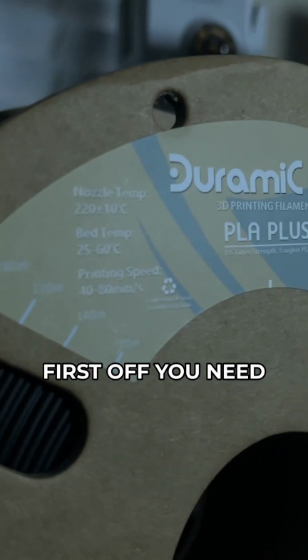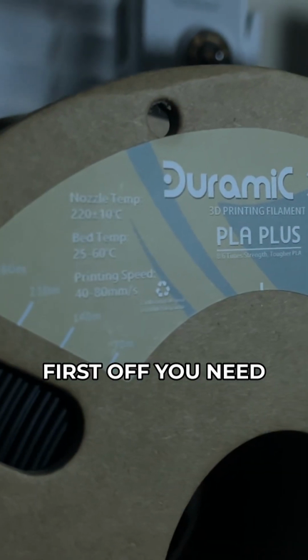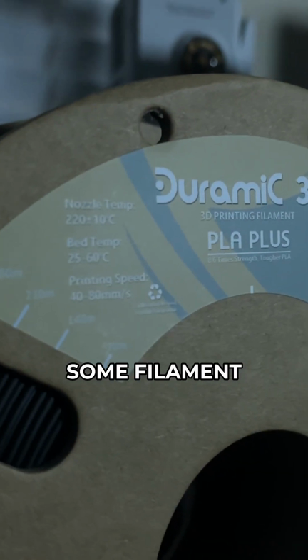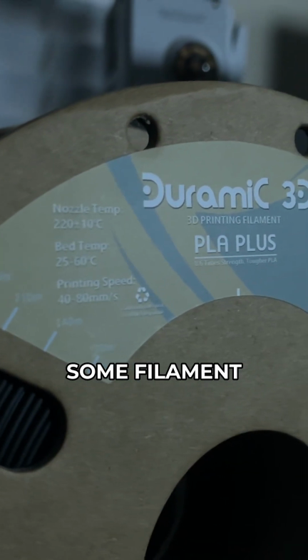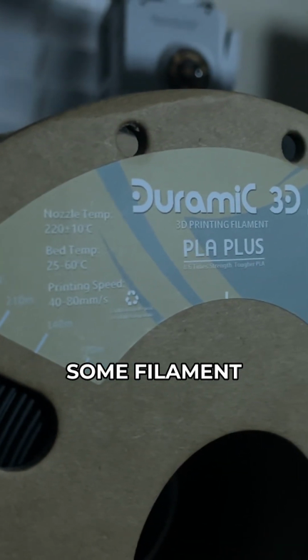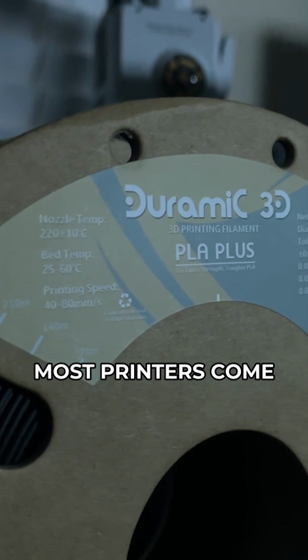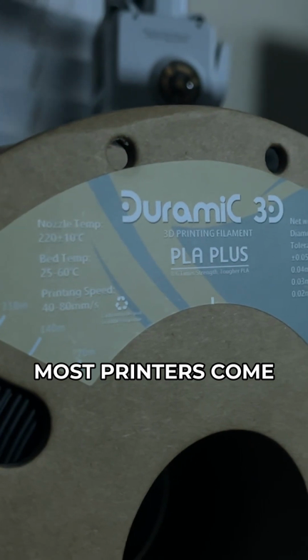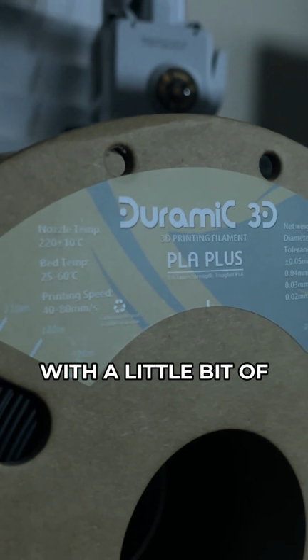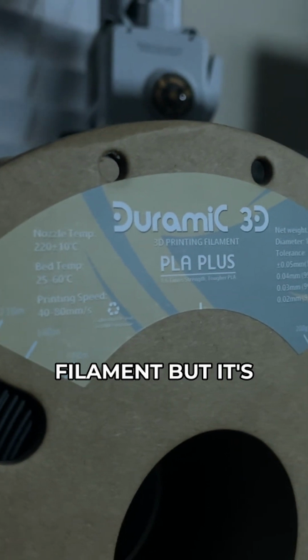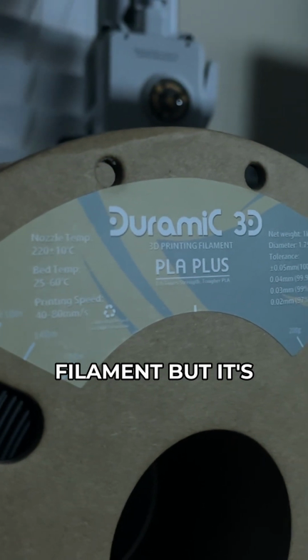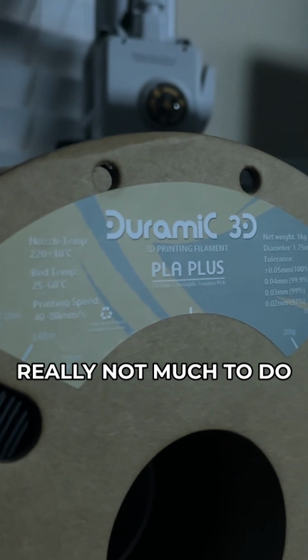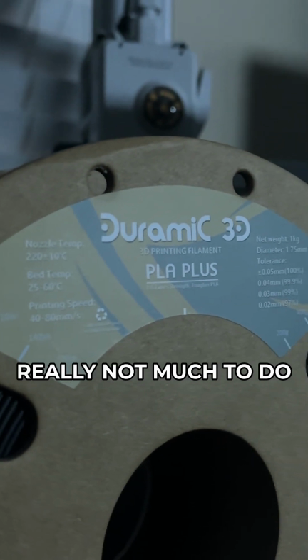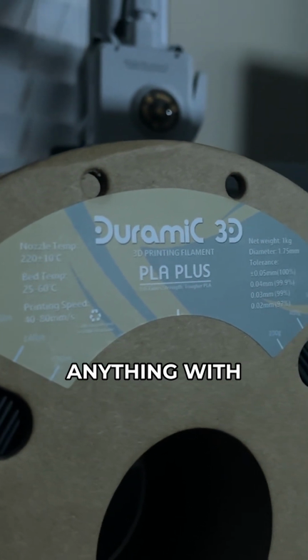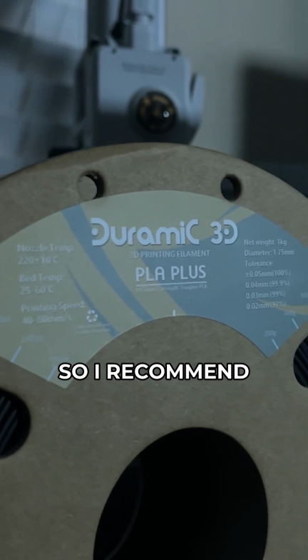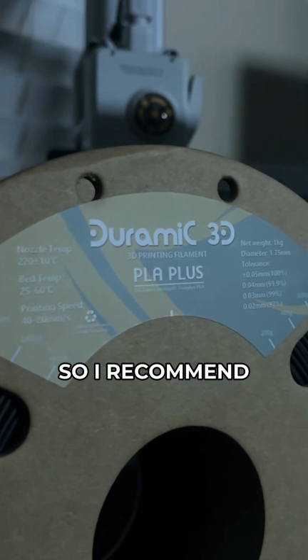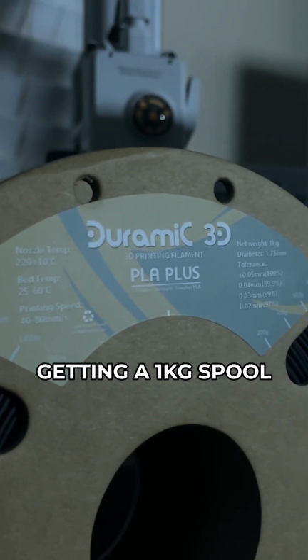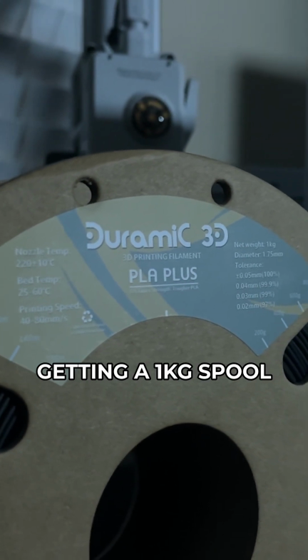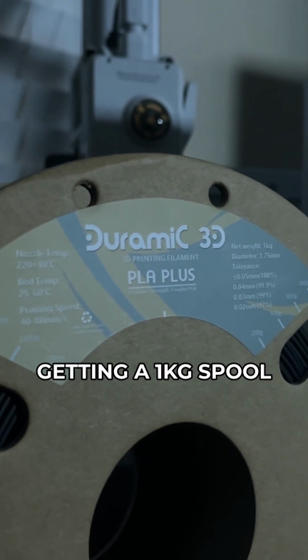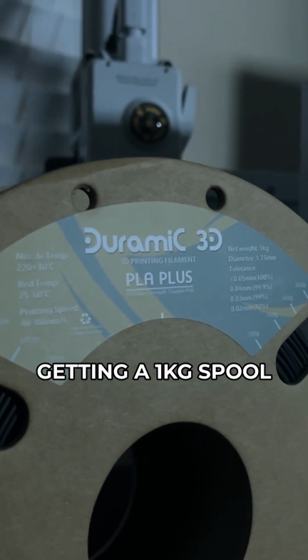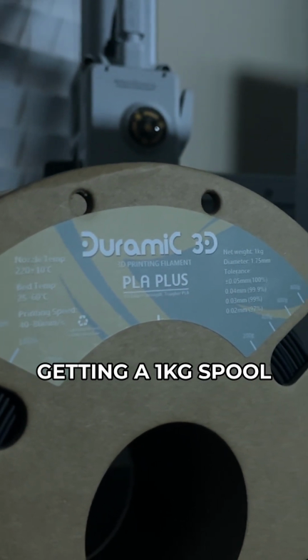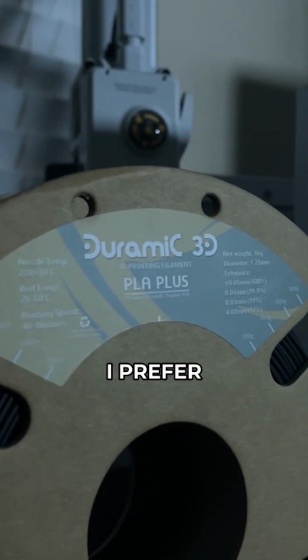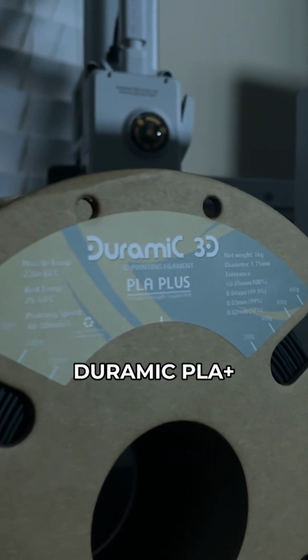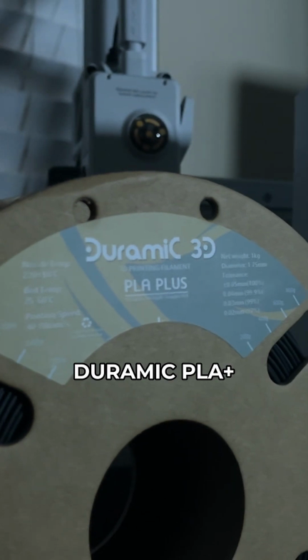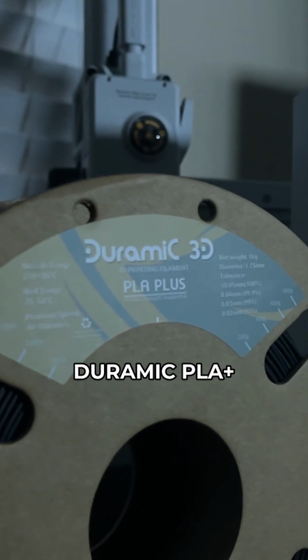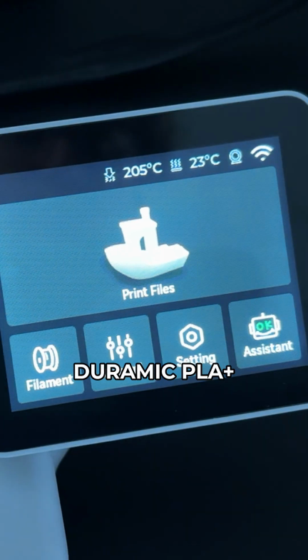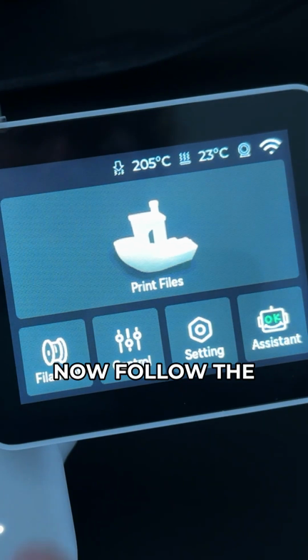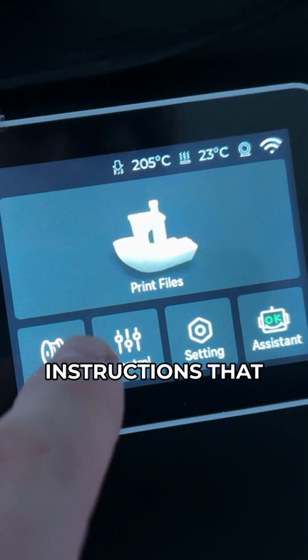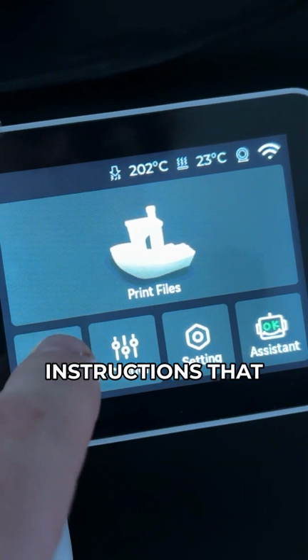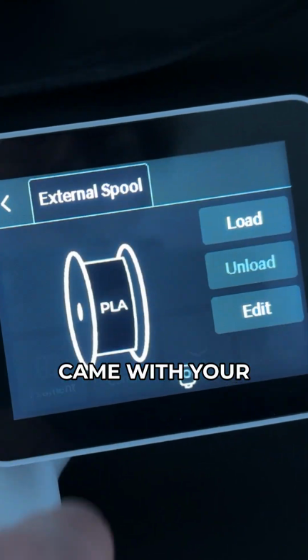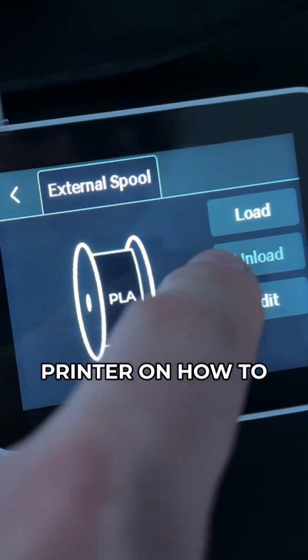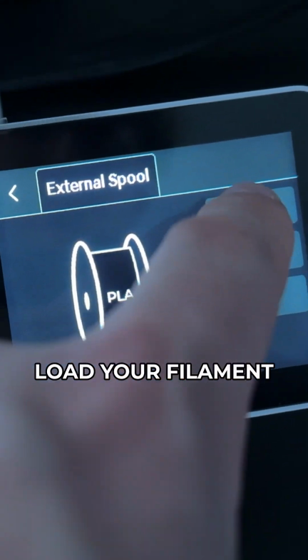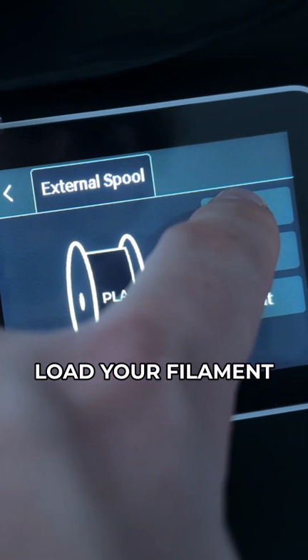First off, you need some filament. Most printers come with a little bit of filament, but it's really not much to do anything with, so I recommend getting a 1kg spool. I prefer DORAMIC PLA+. Now follow the instructions that came with your printer on how to load your filament.